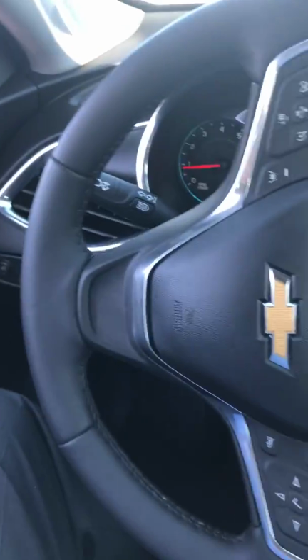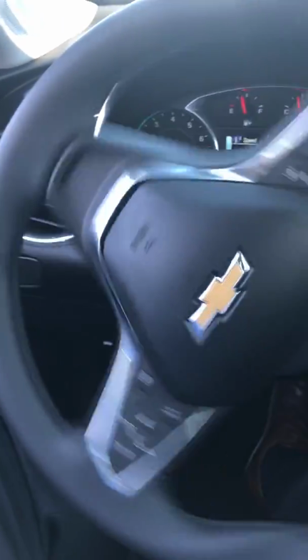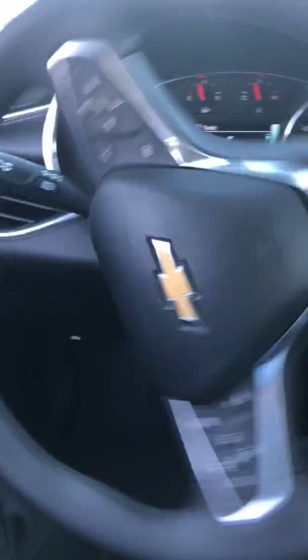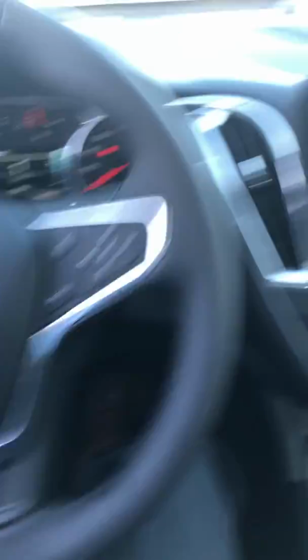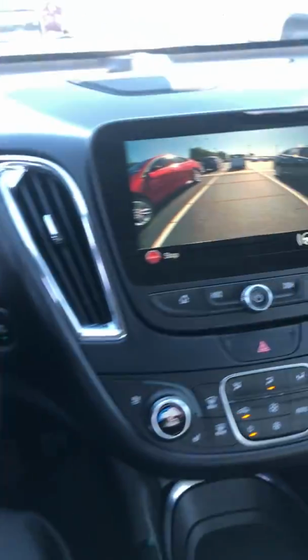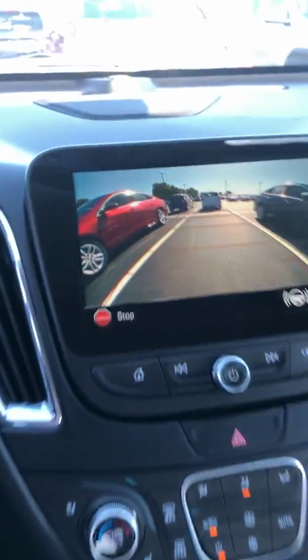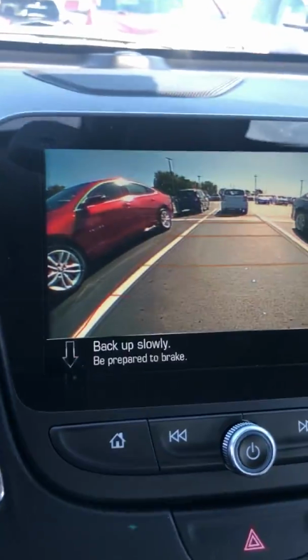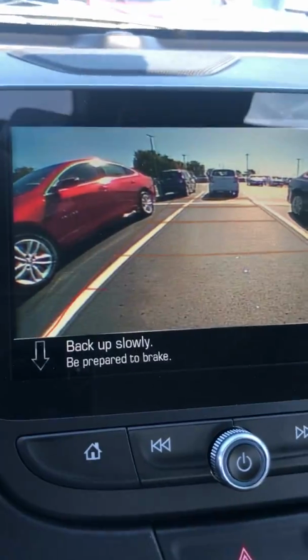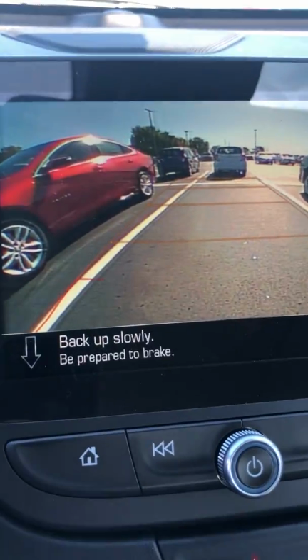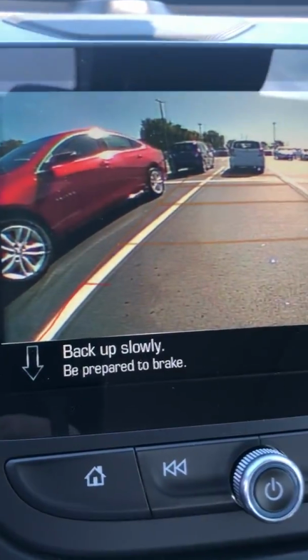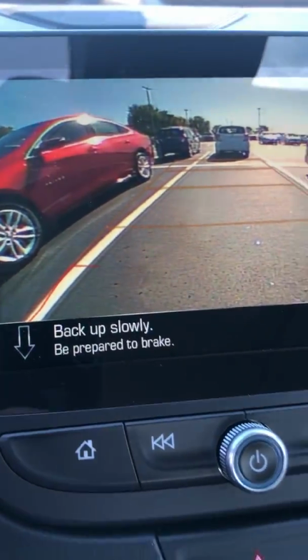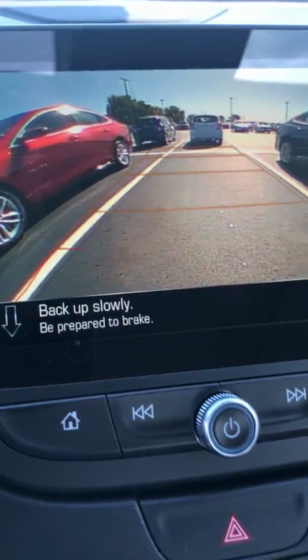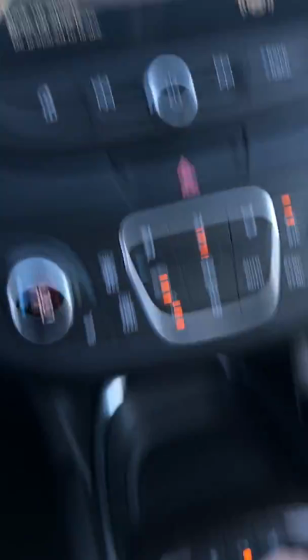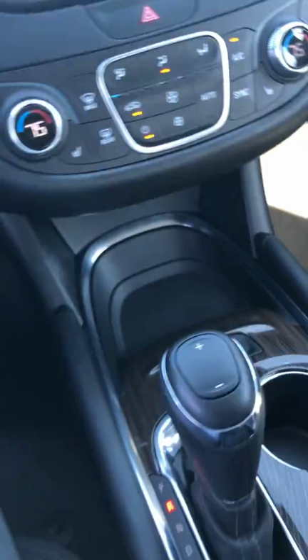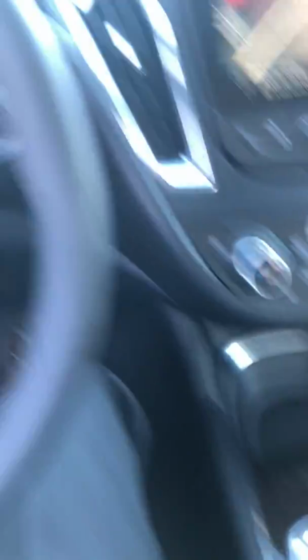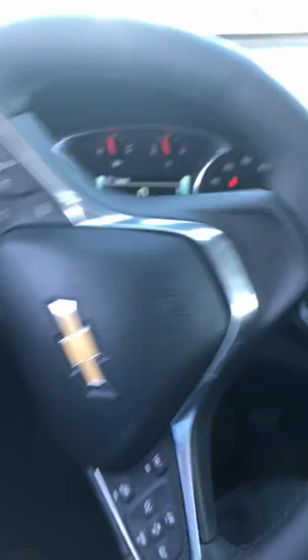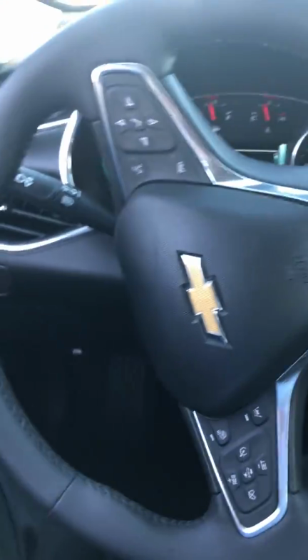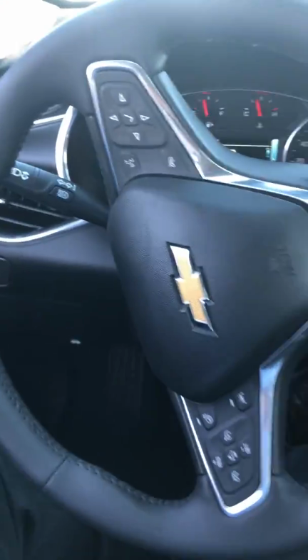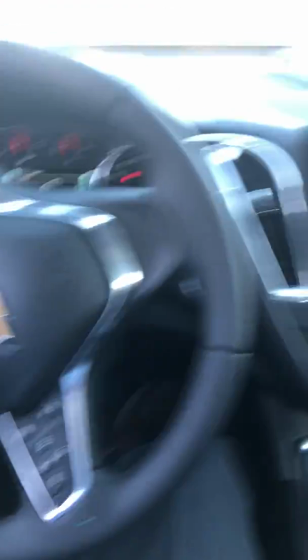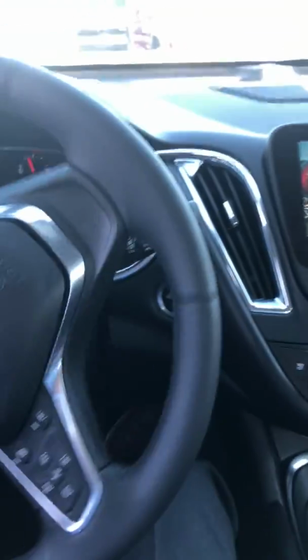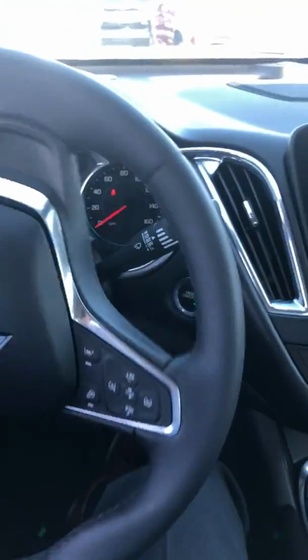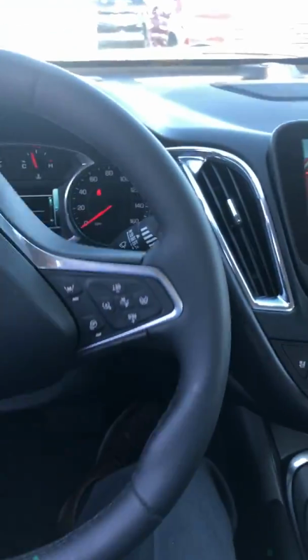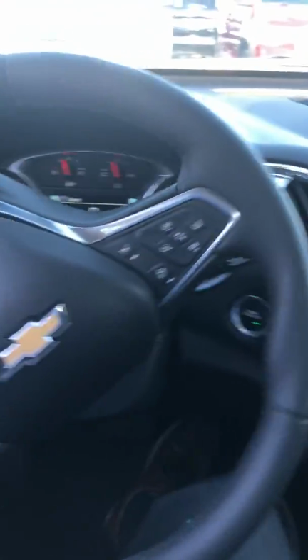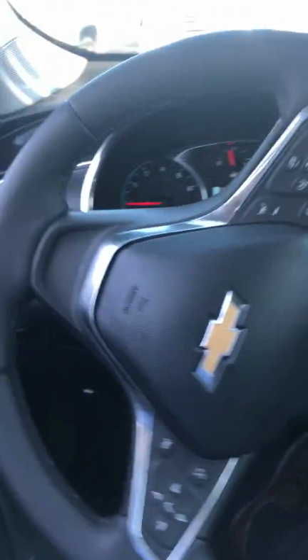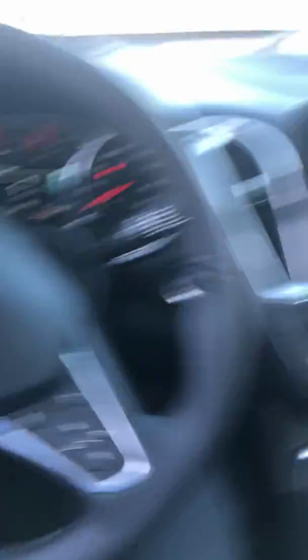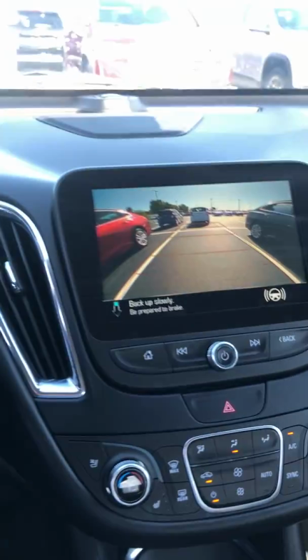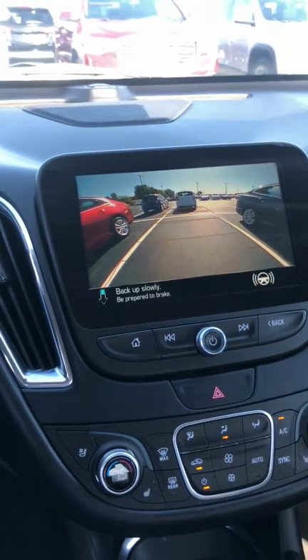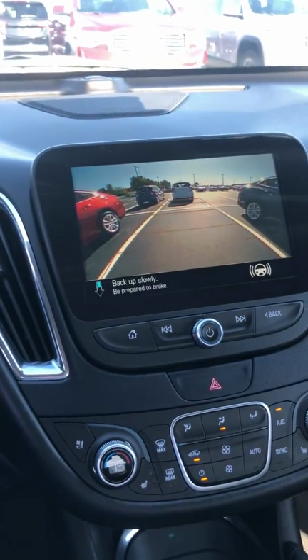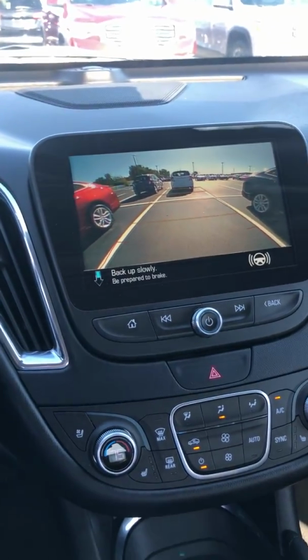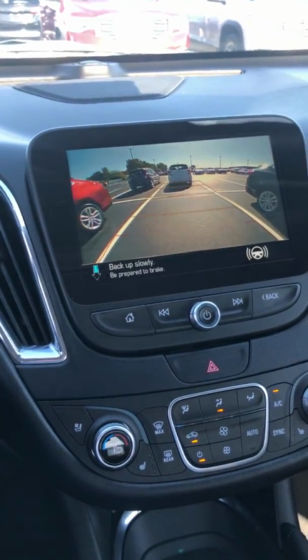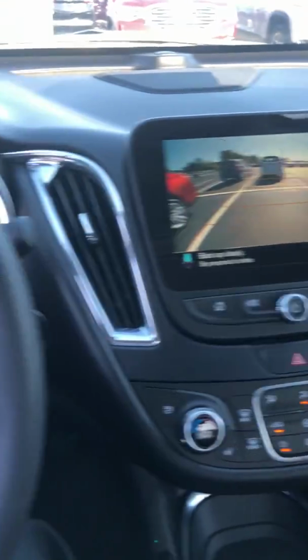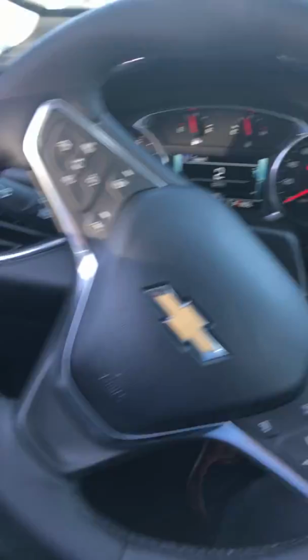It's going to tell me to stop again — back up slowly, be prepared to brake, put it in reverse. The steering wheel takes over again. I'm going right back and it looks like everything's going right, just the way it should.